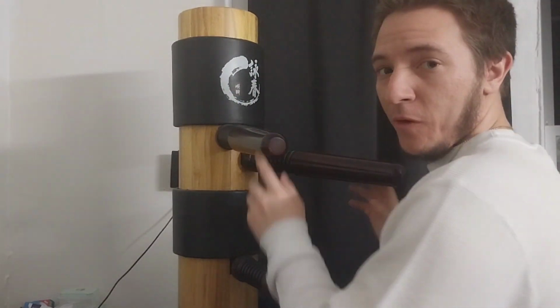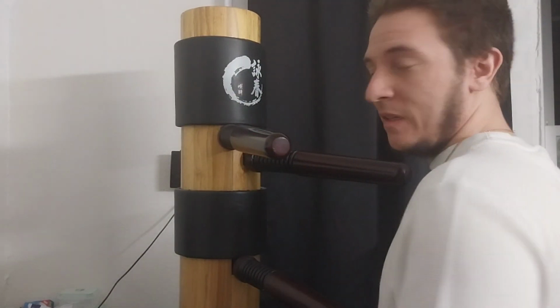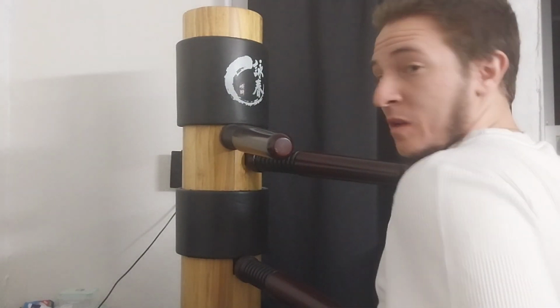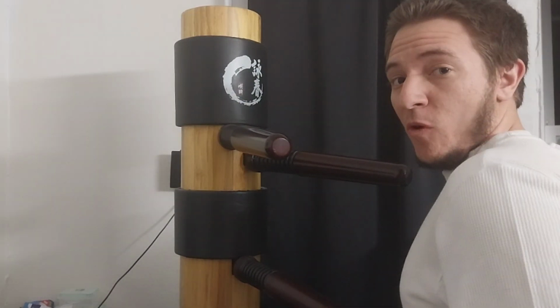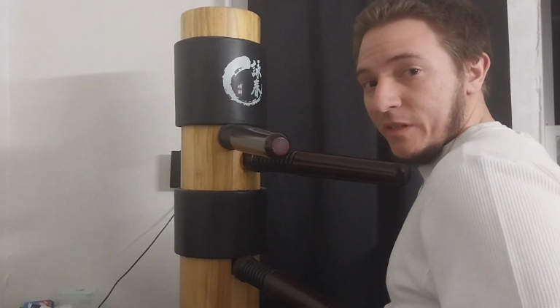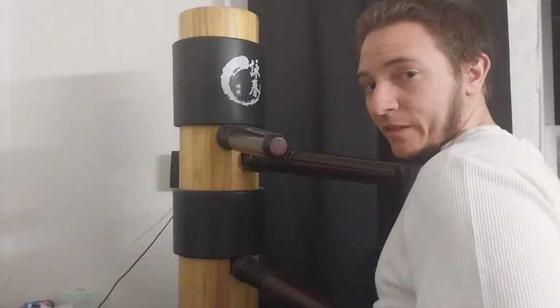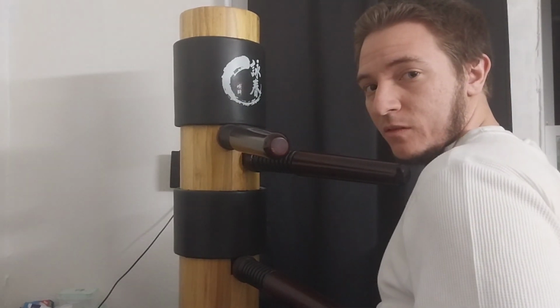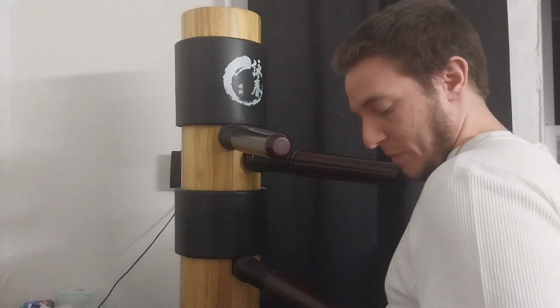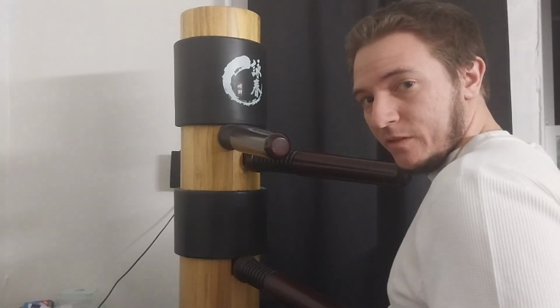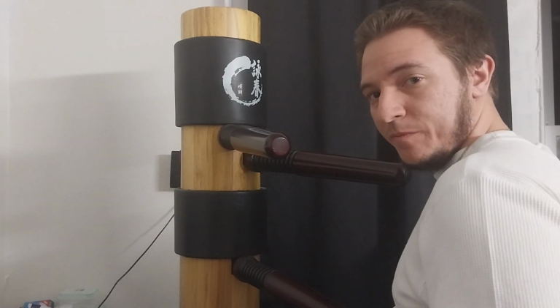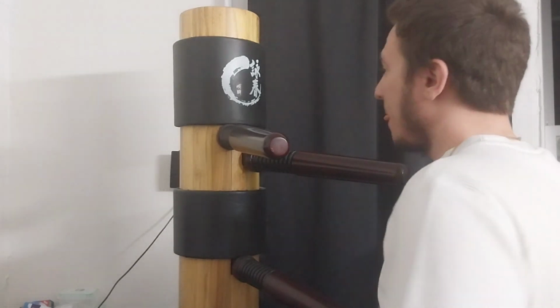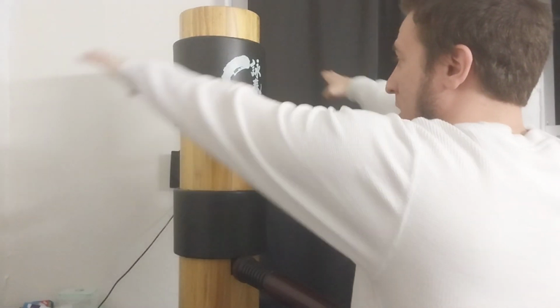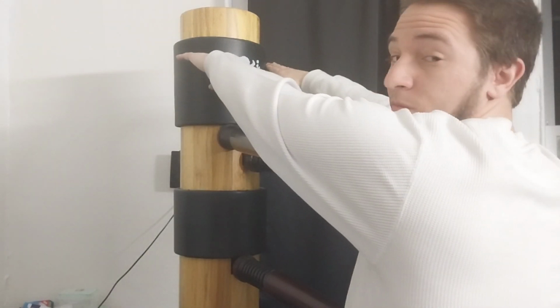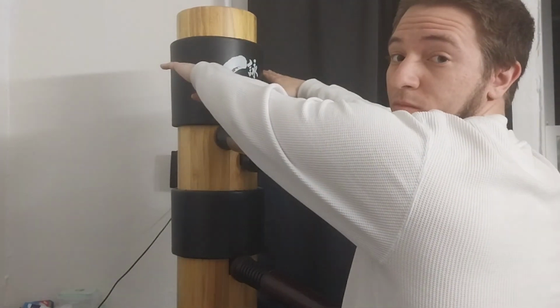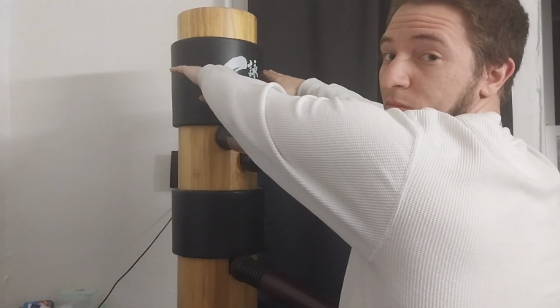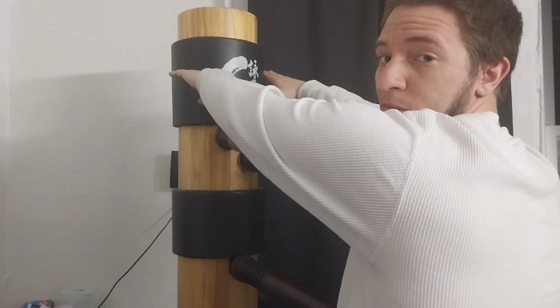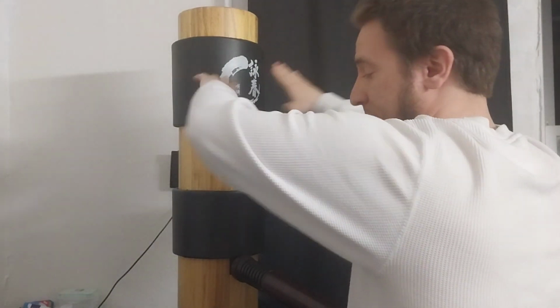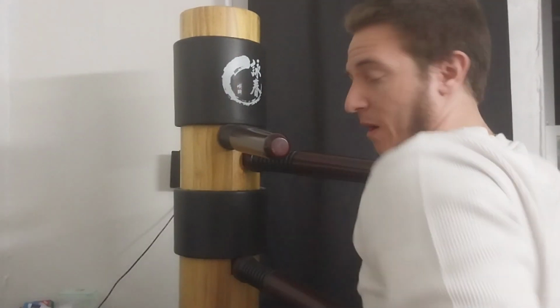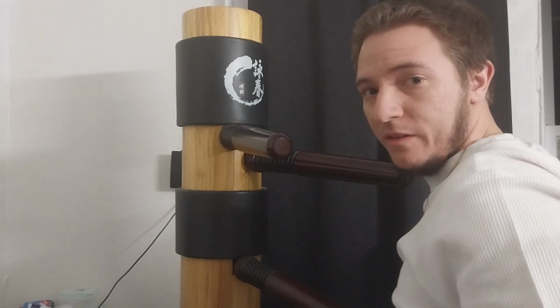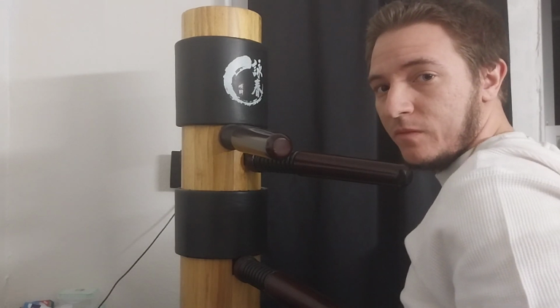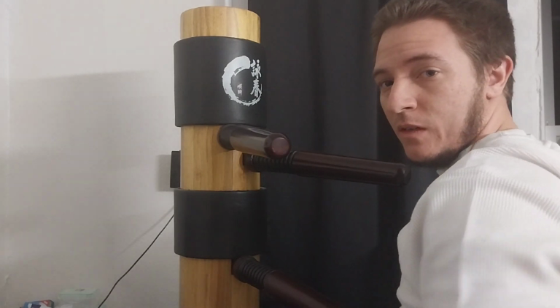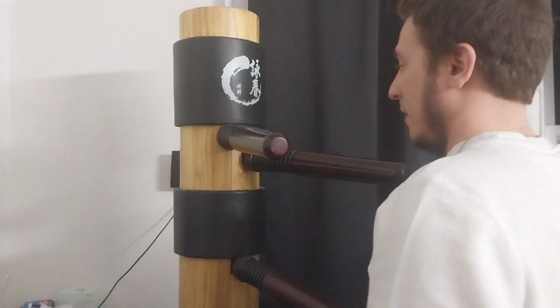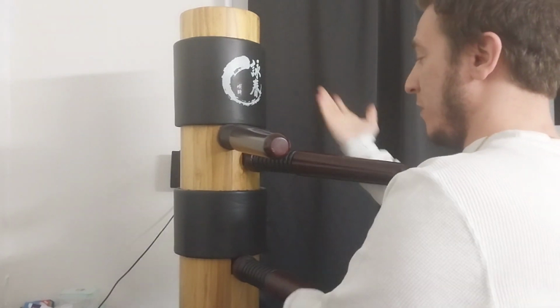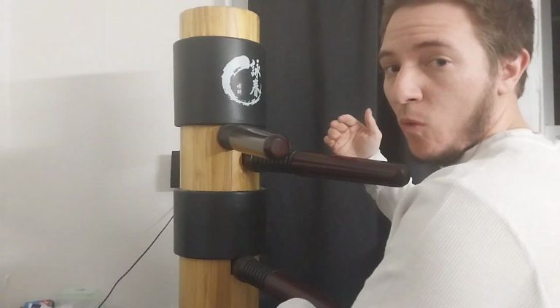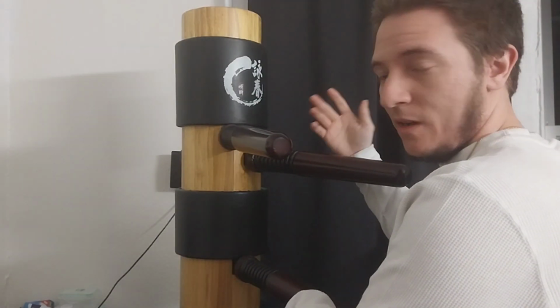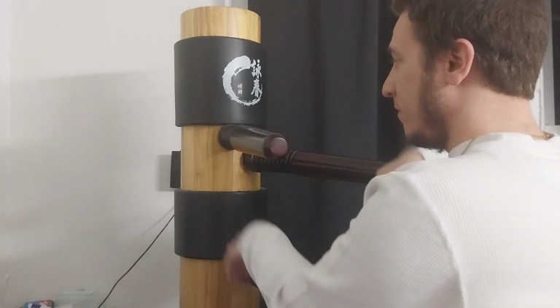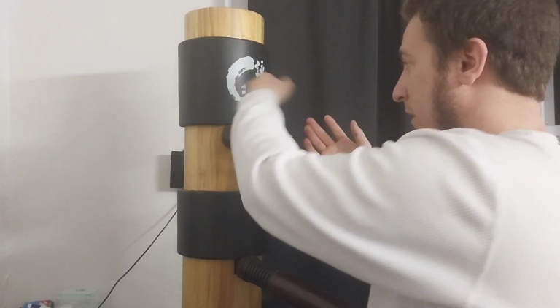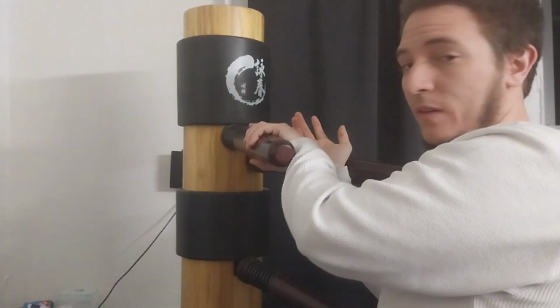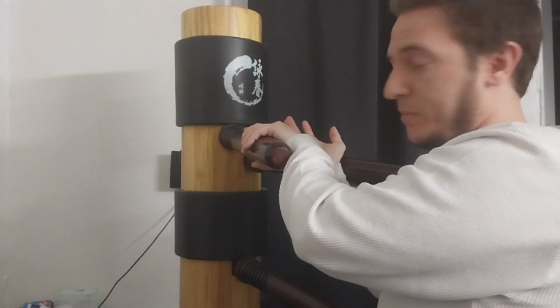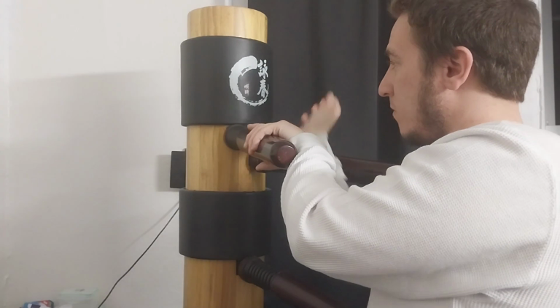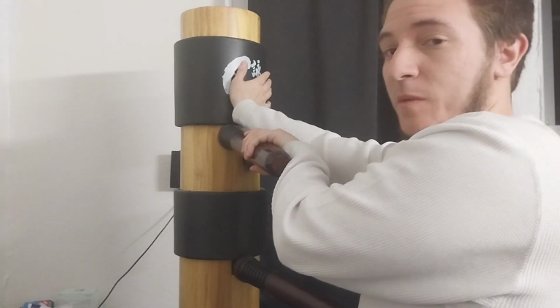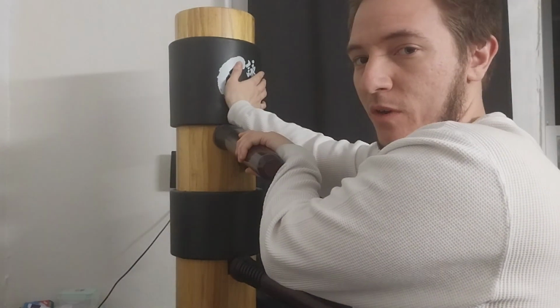So first, put your arms in like this, like fist, double, come back in, and we're going to do my double Kwan Sao, Bap Sao, and Pong Fright.